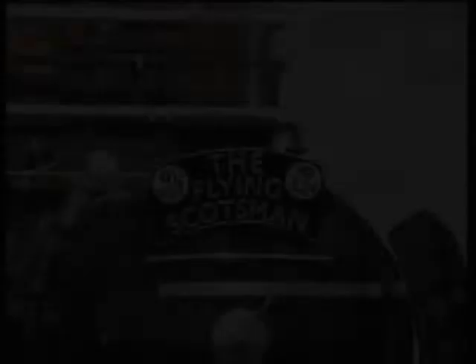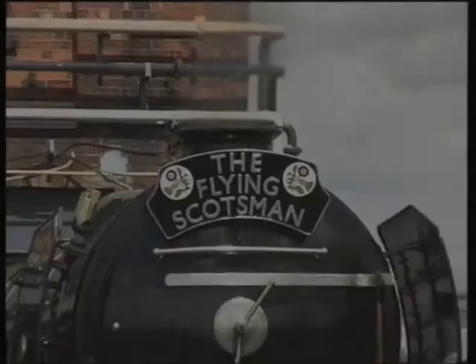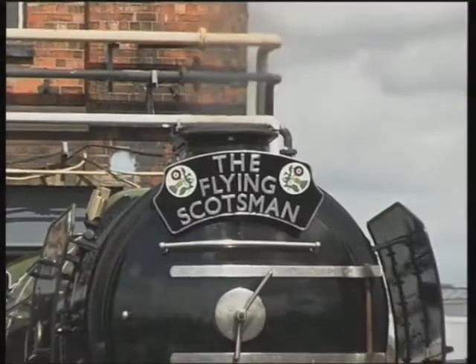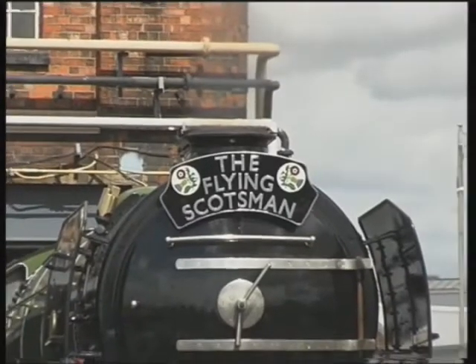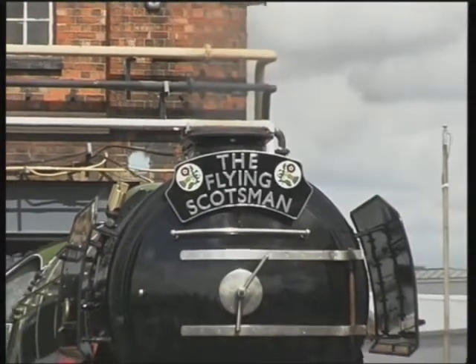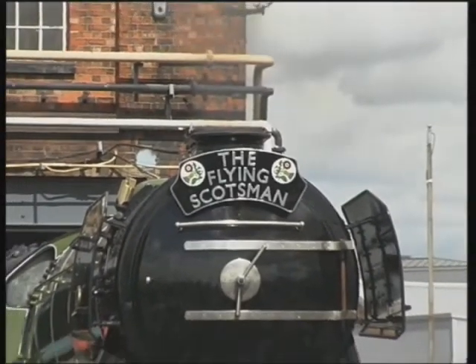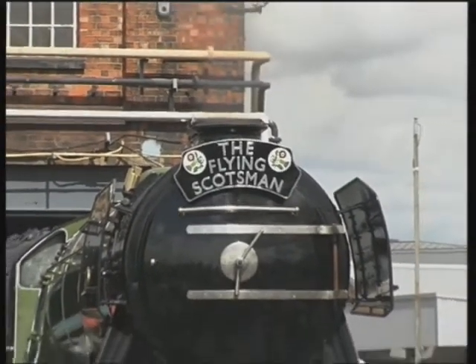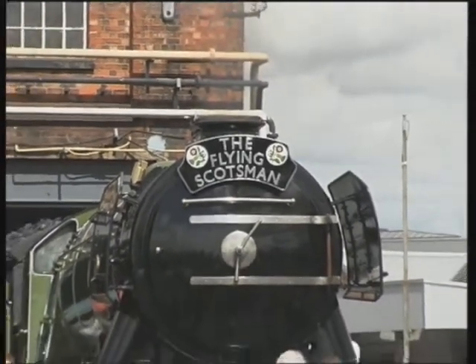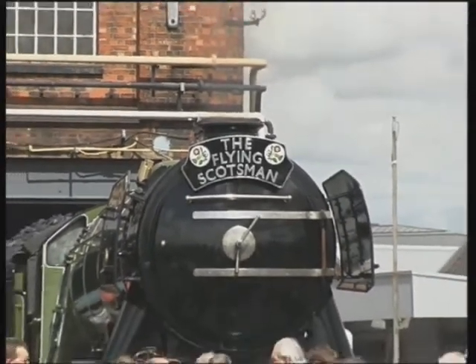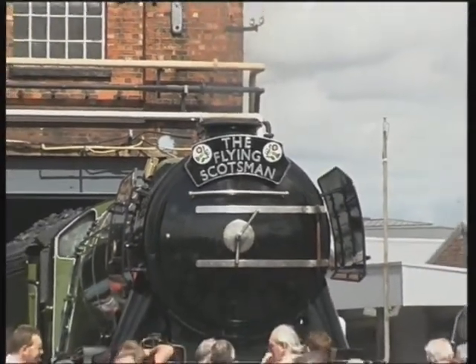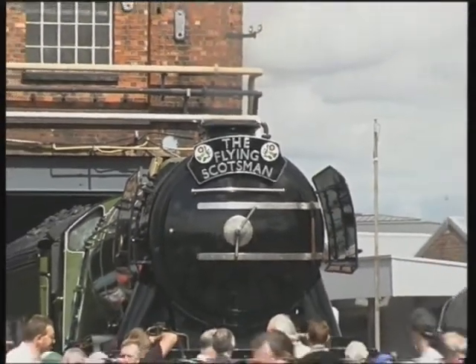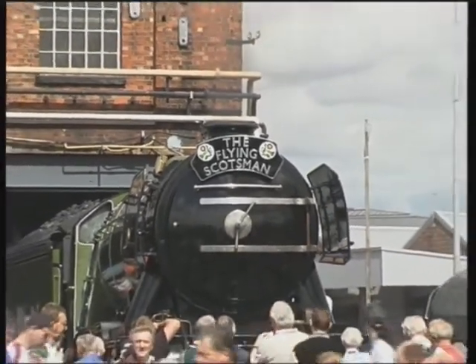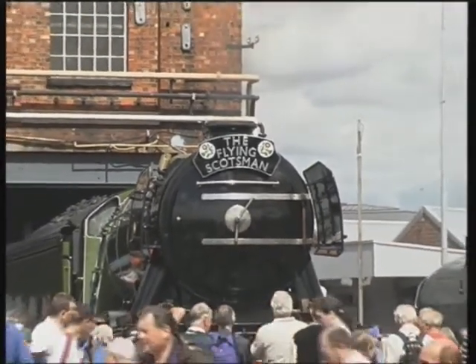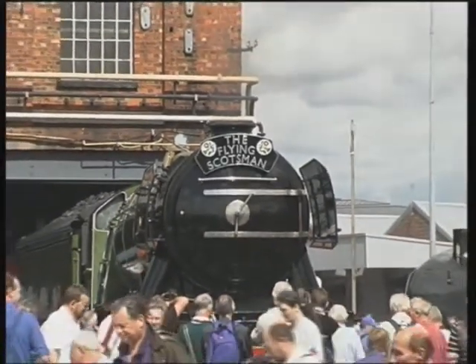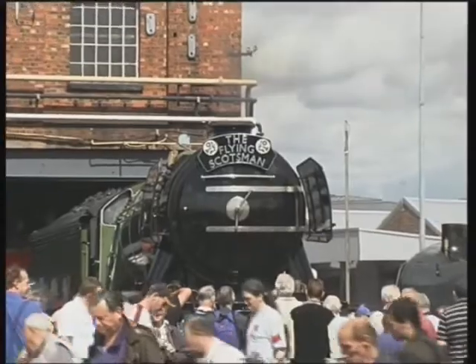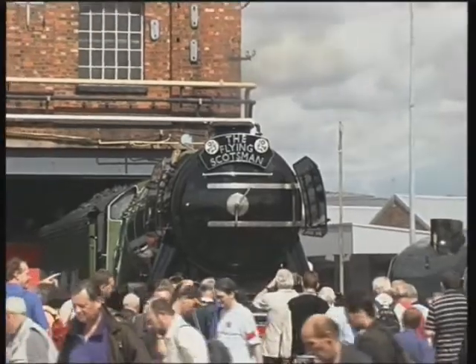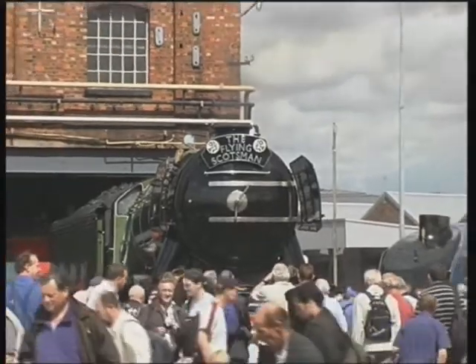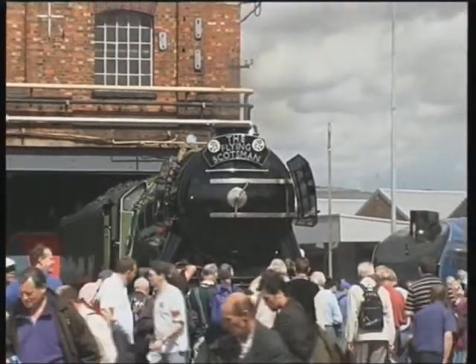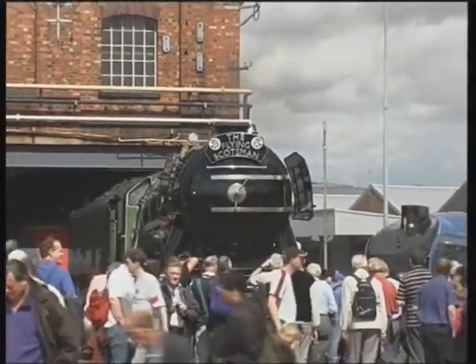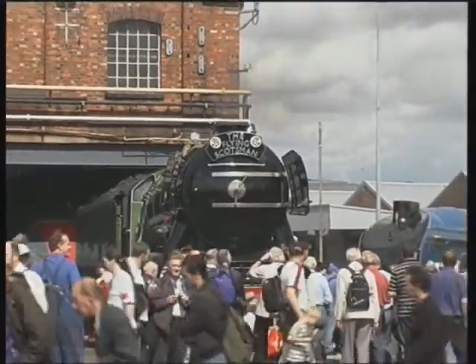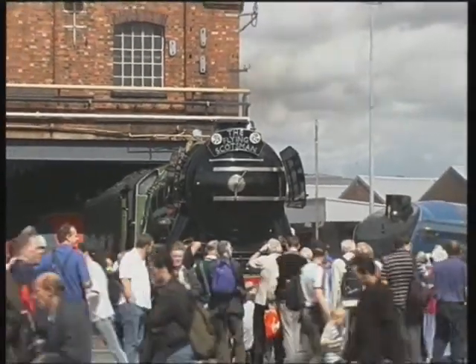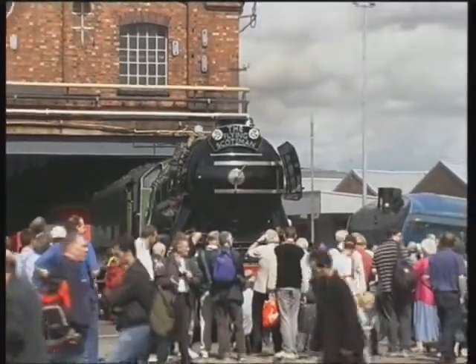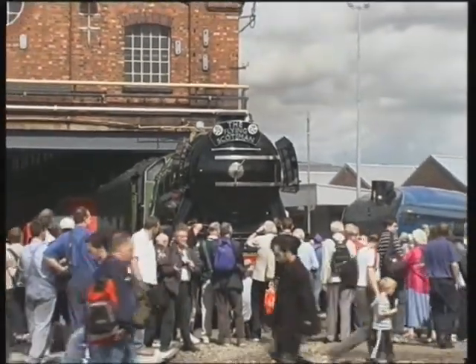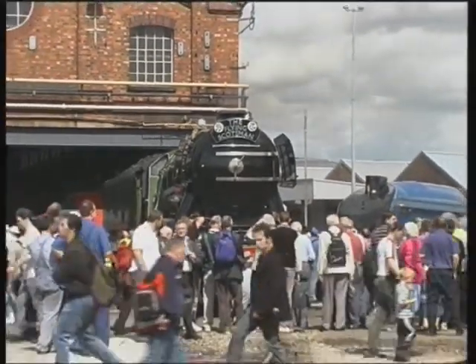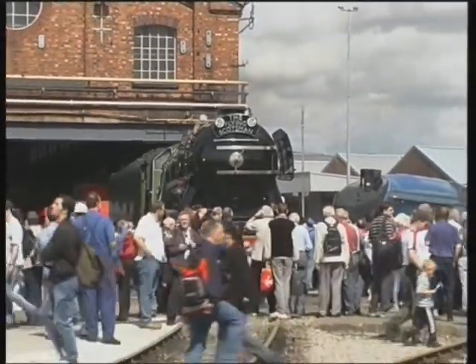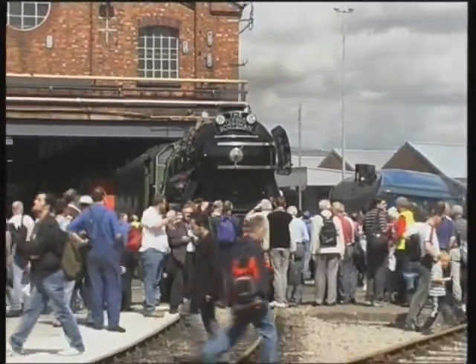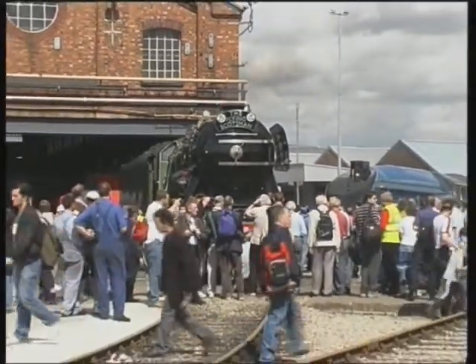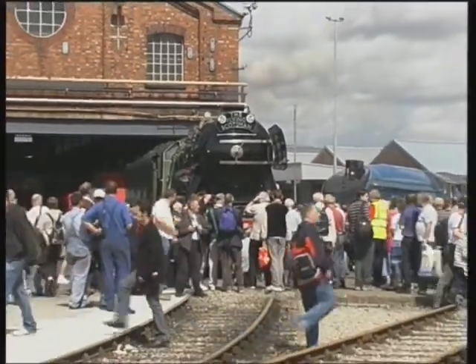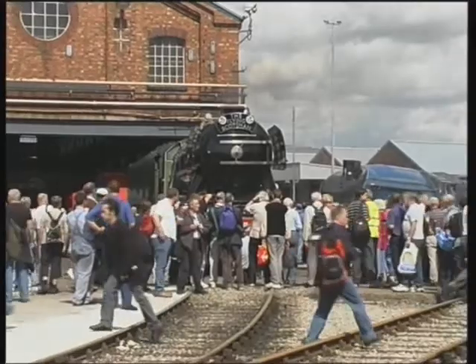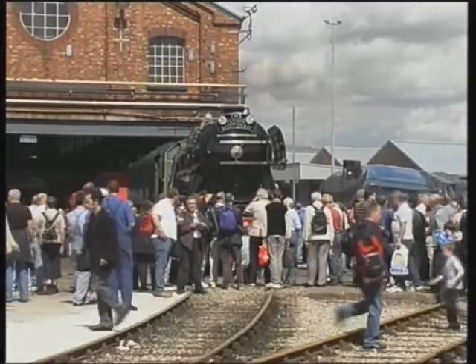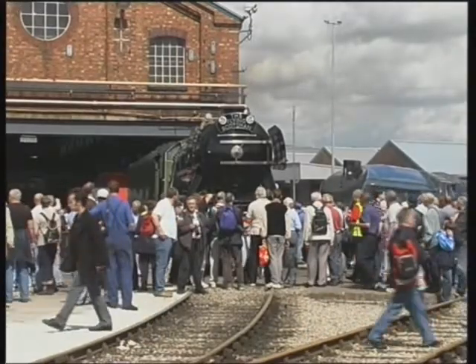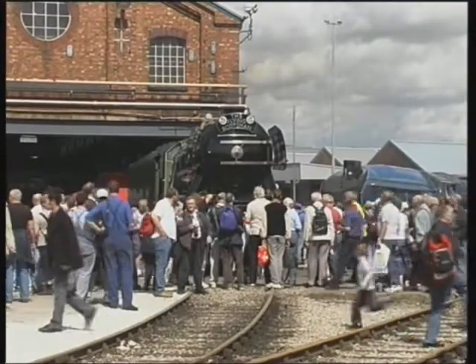This is one of the most famous locomotives in the world: 4472 Flying Scotsman. The 10am London King's Cross to Edinburgh train, after which it was named, still runs today.